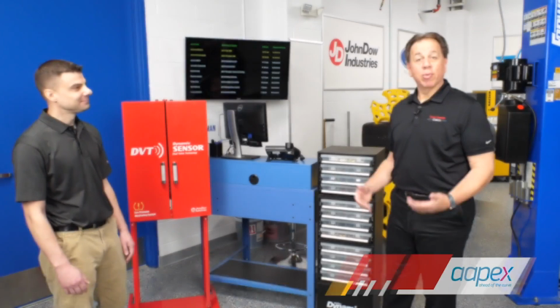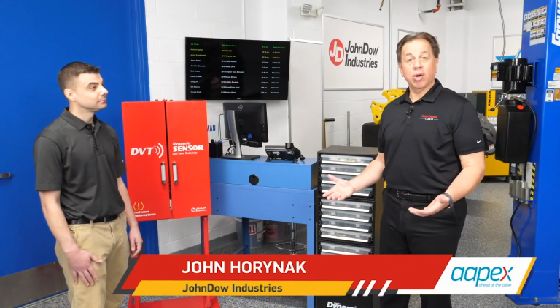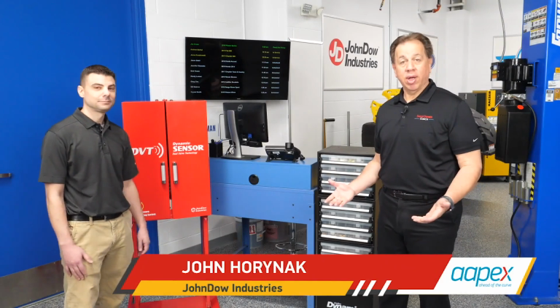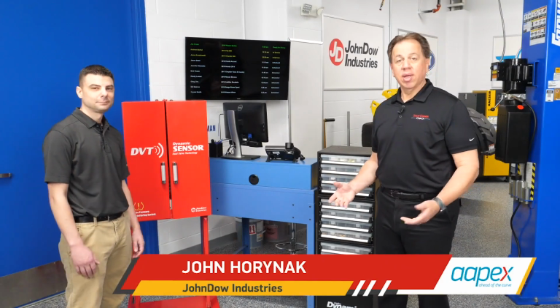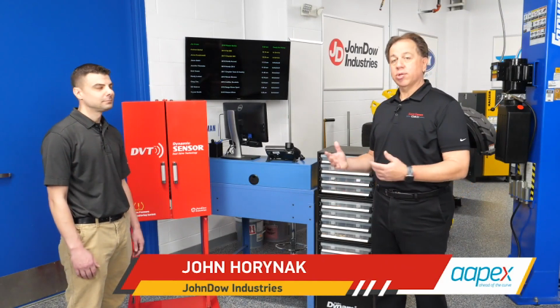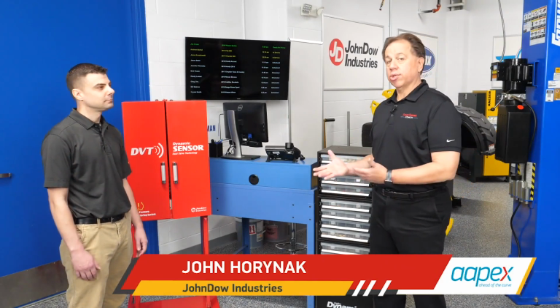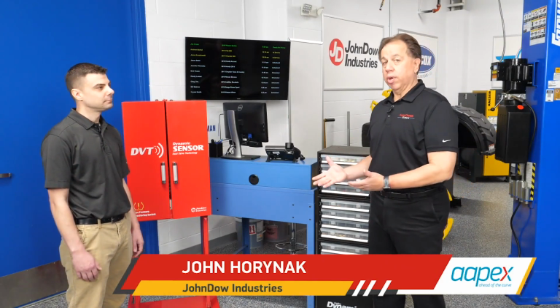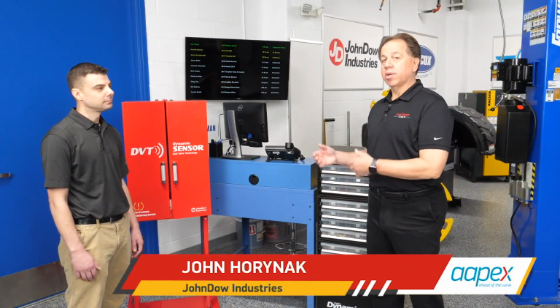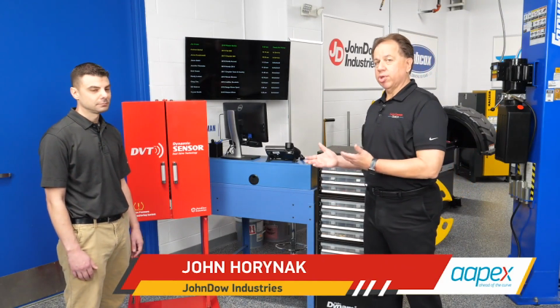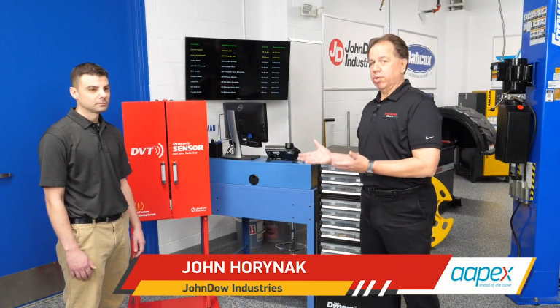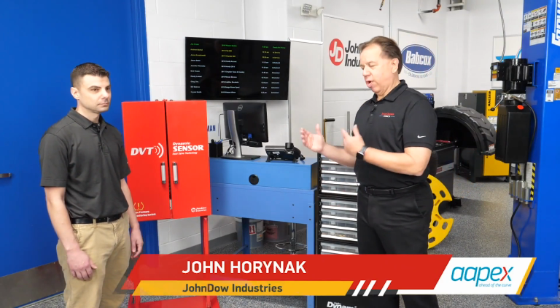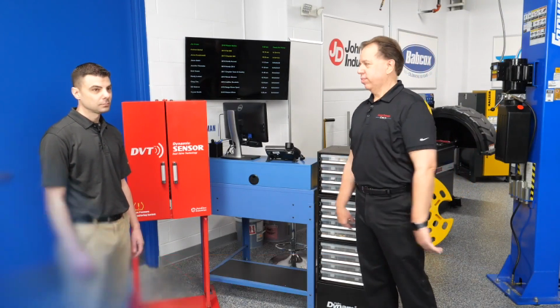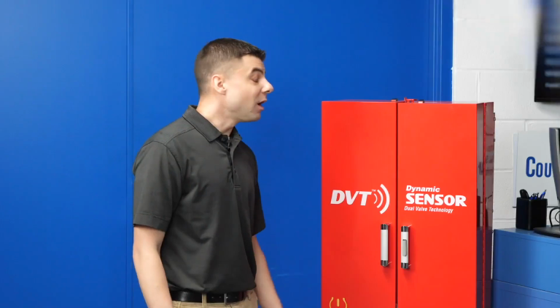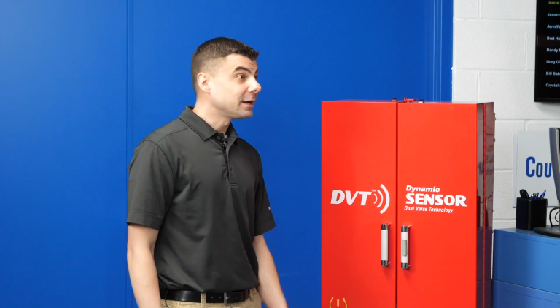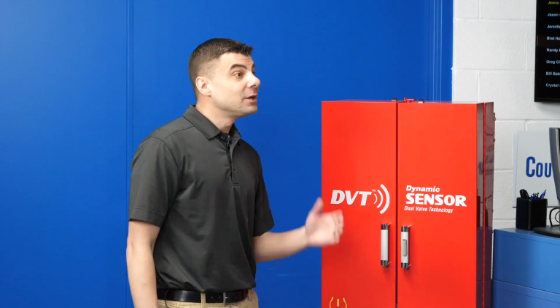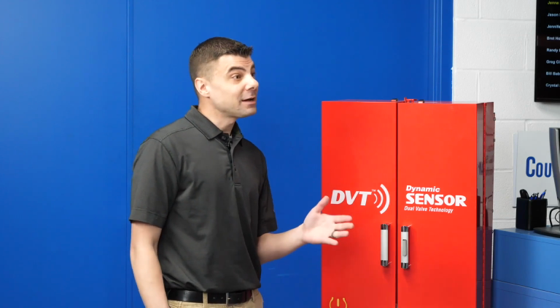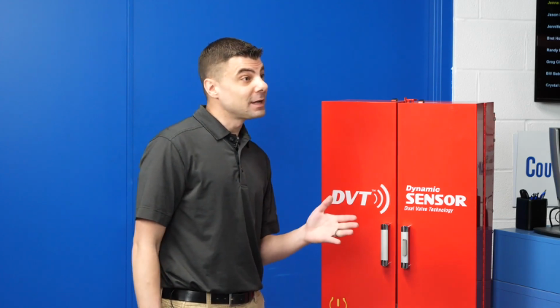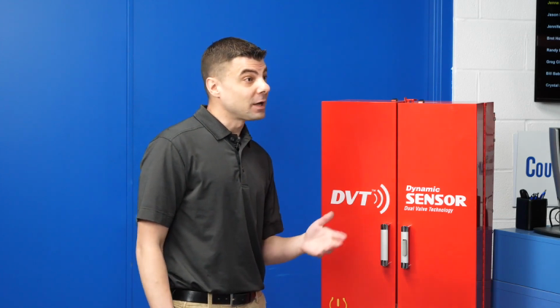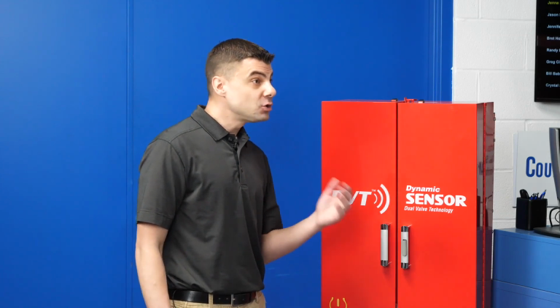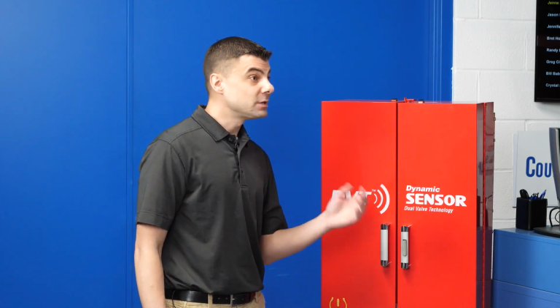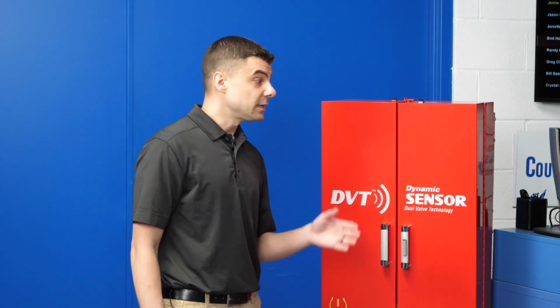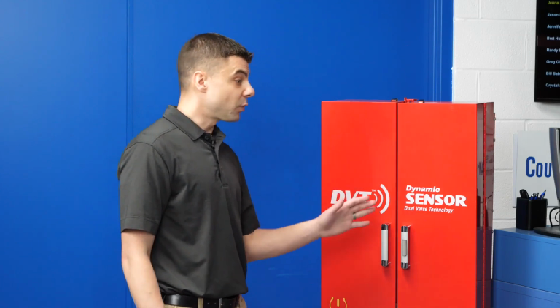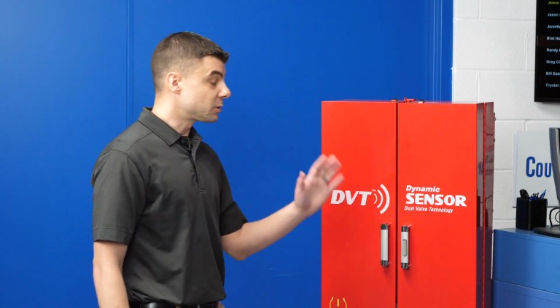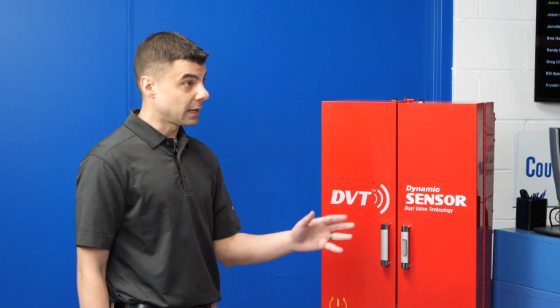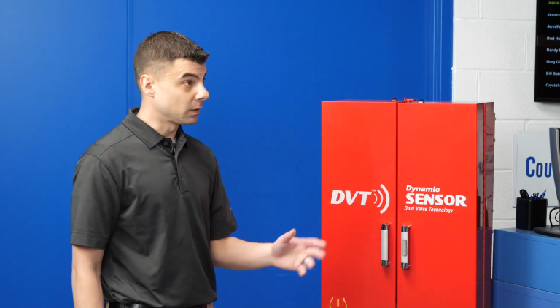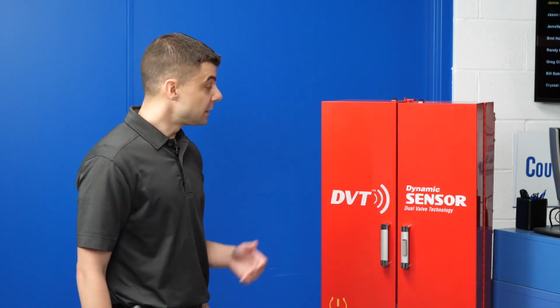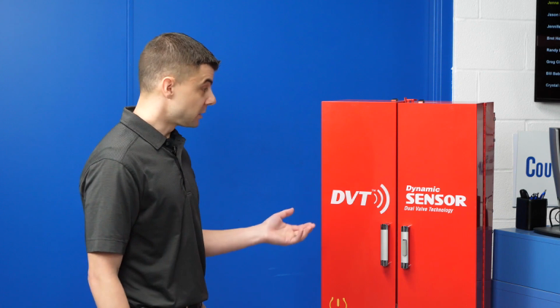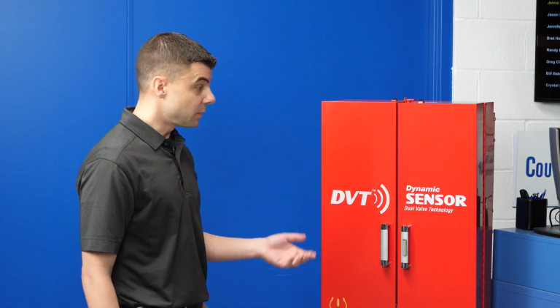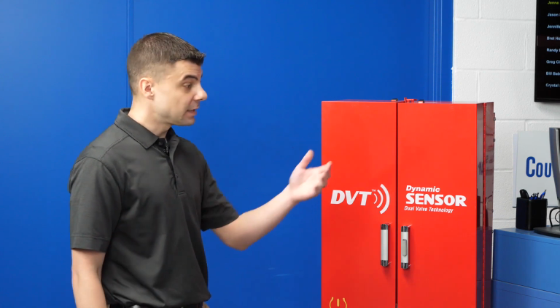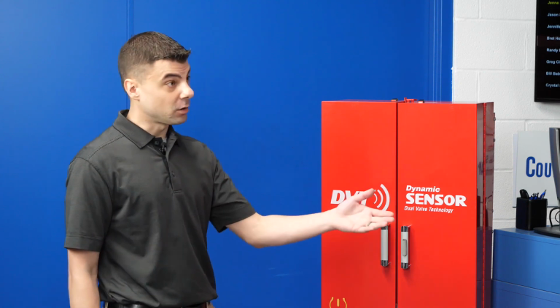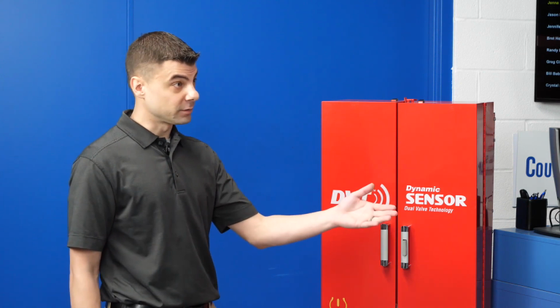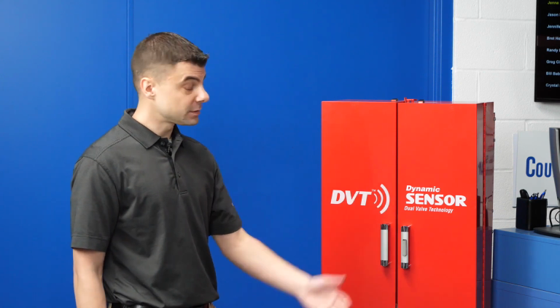I'm with John Horniak, and he's going to take us through what Dynamic Sensors have to offer. John, Dynamic has two distinct product support categories: Dynamic TPMS and Auto Service Parts.